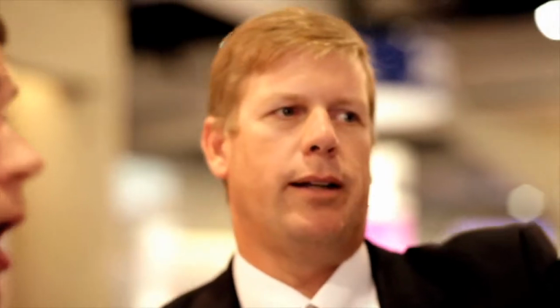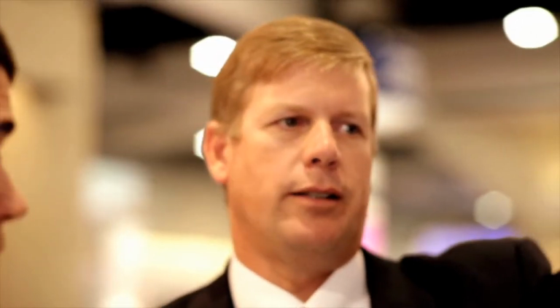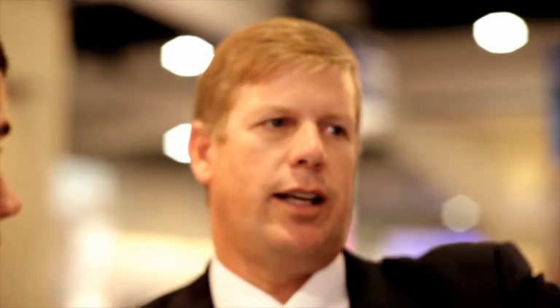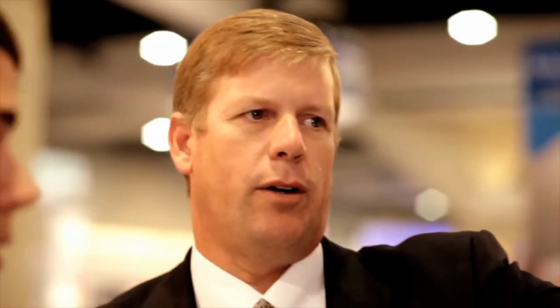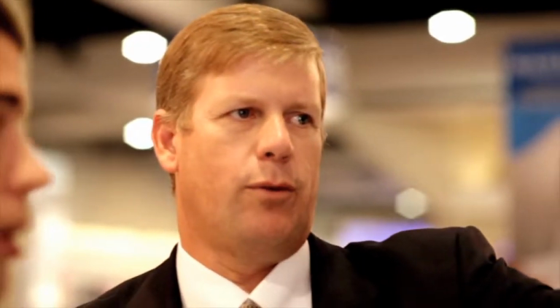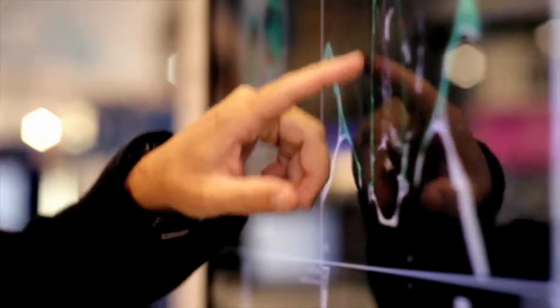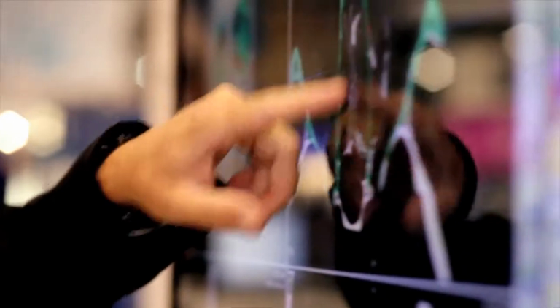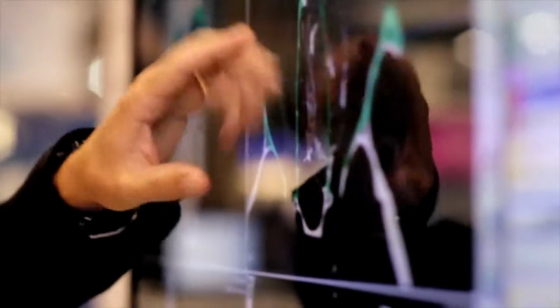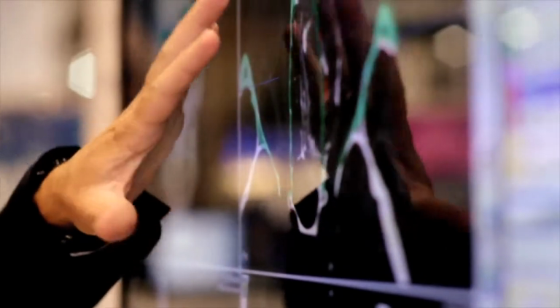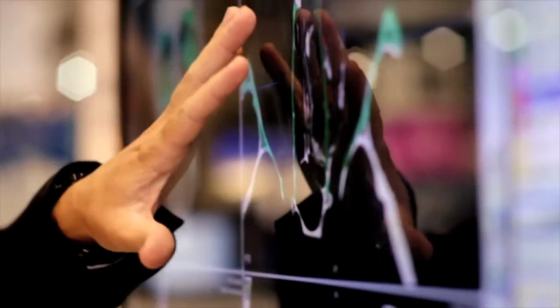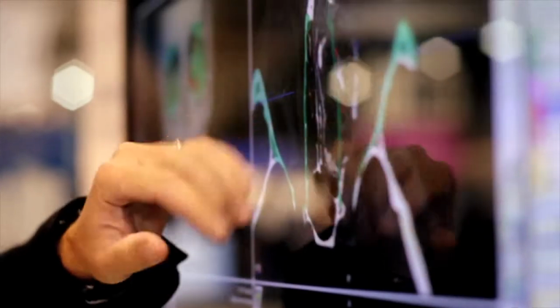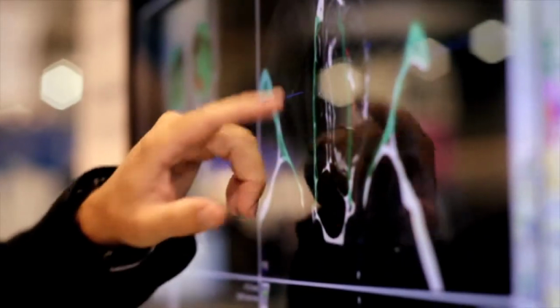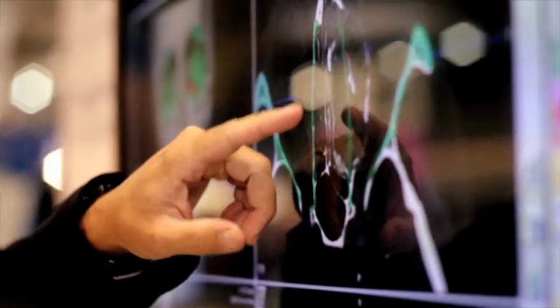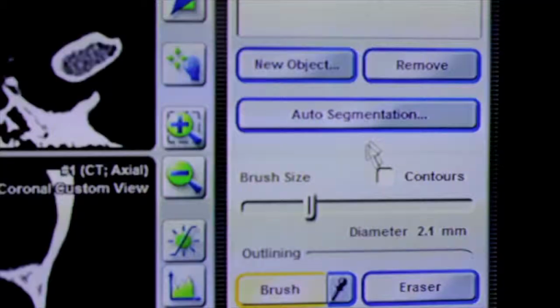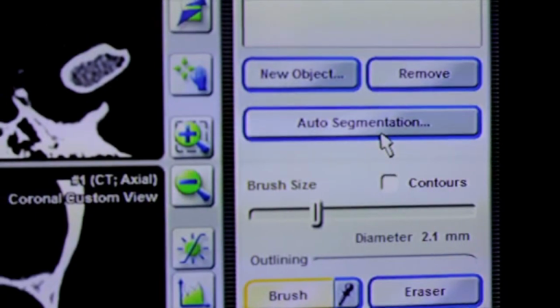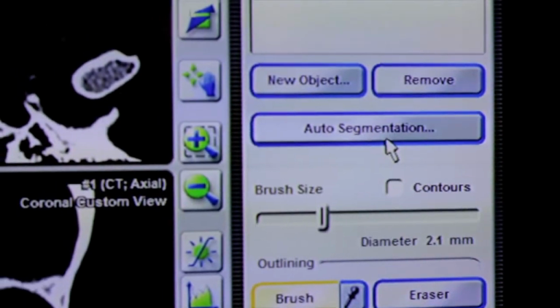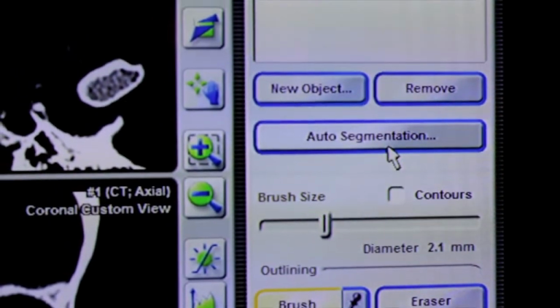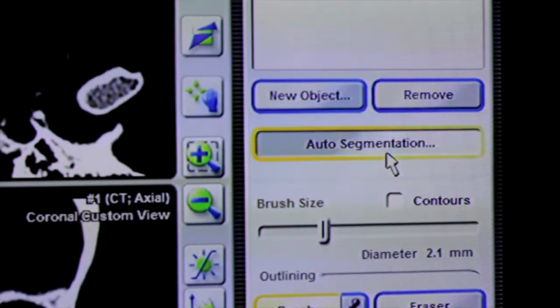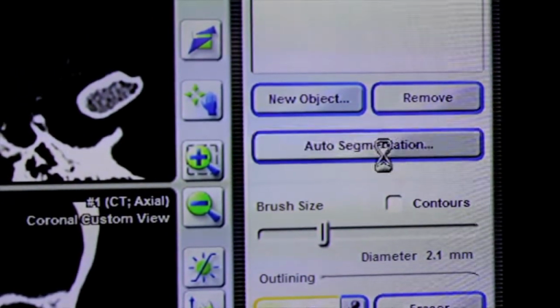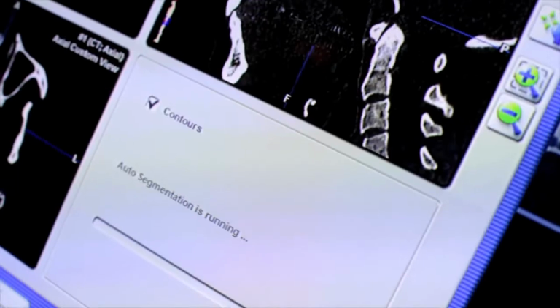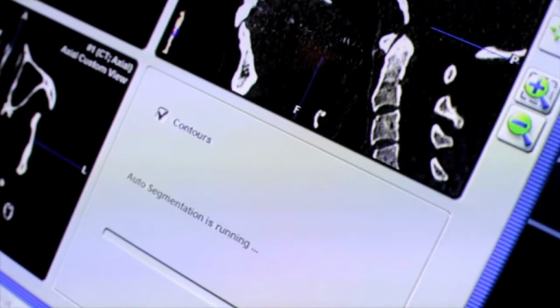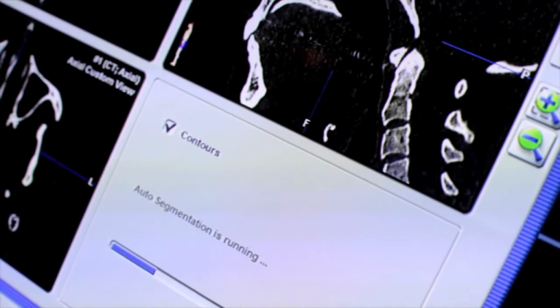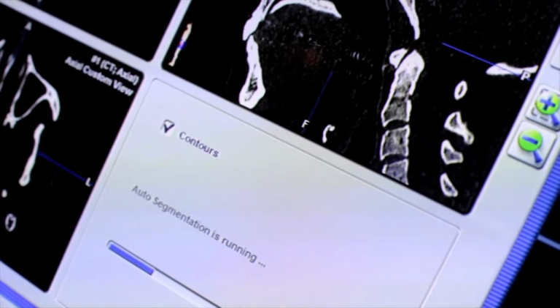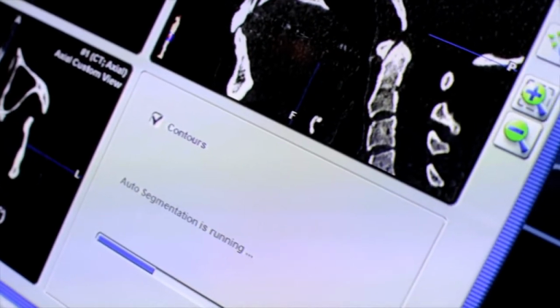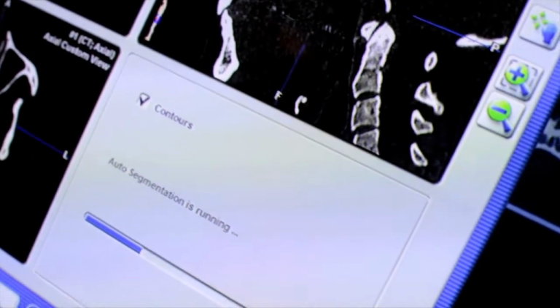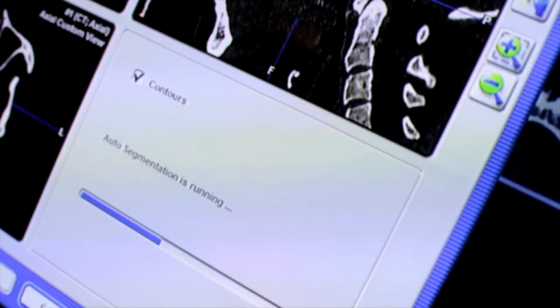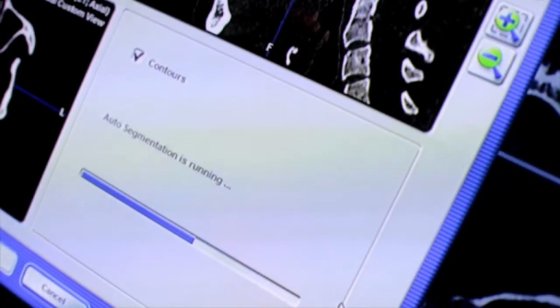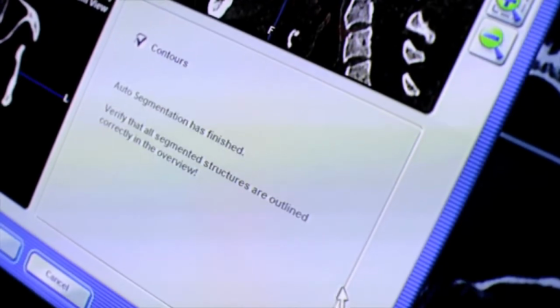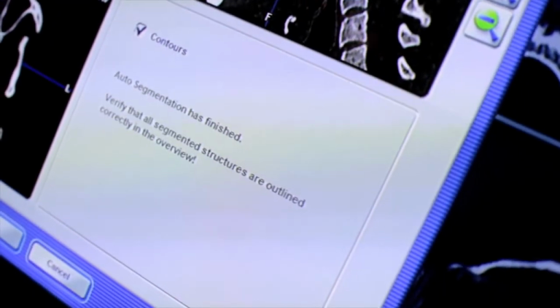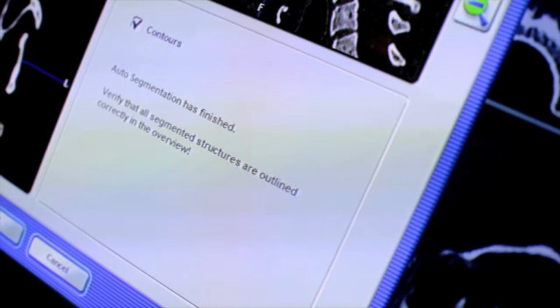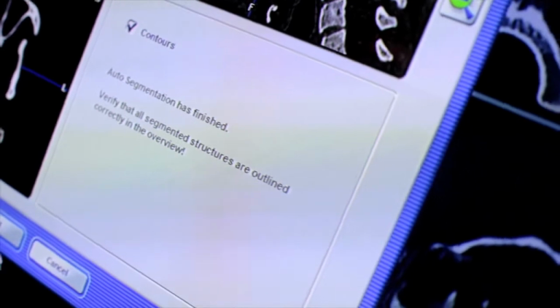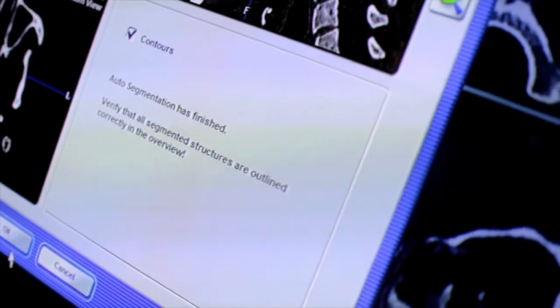One of the more recent and significant advances that has come out in iPlan is the auto-segmentation, which does this automatically. It's much more streamlined and the workflow is much easier.